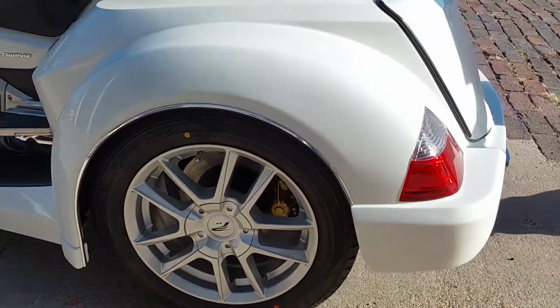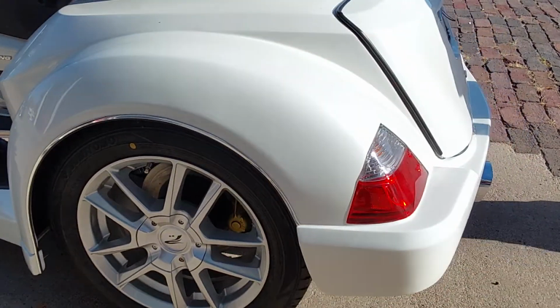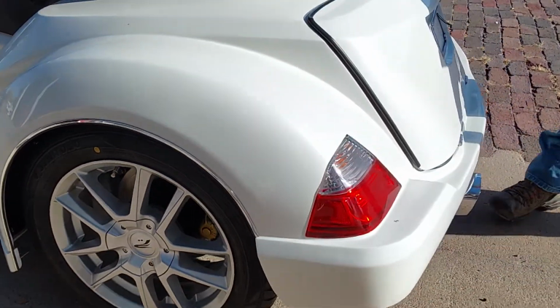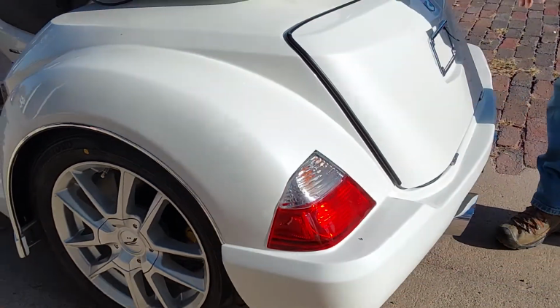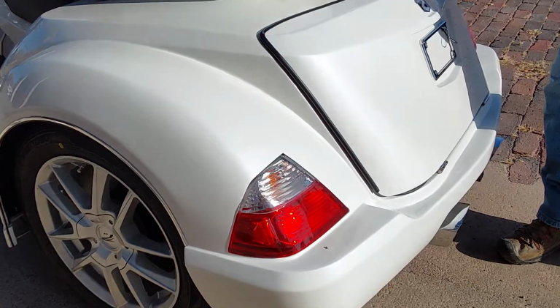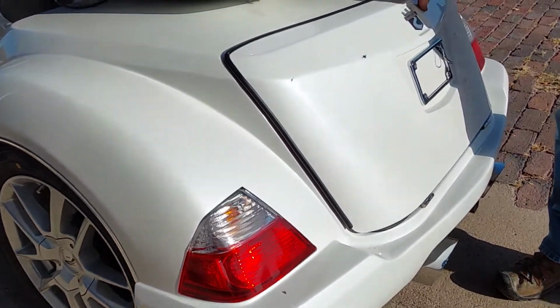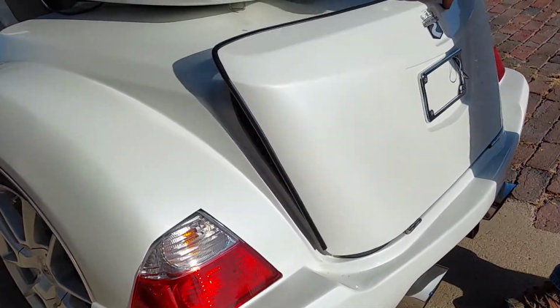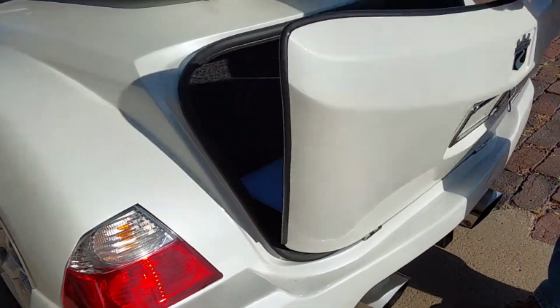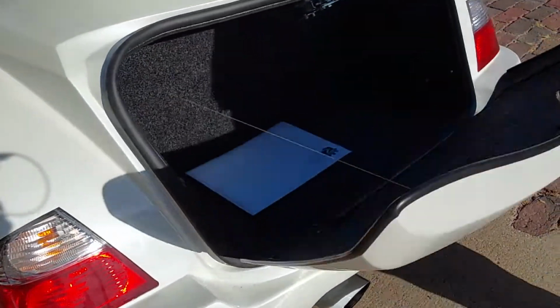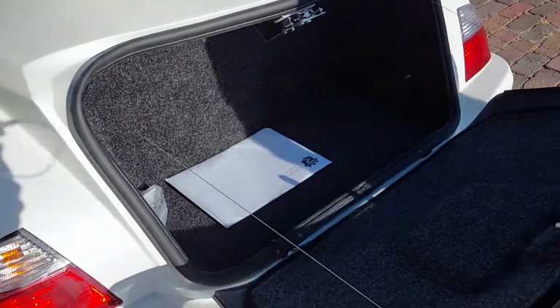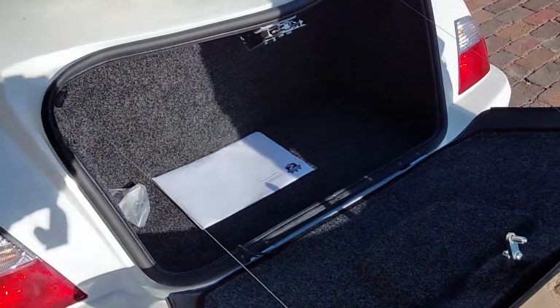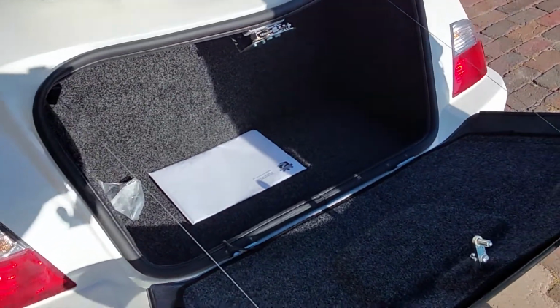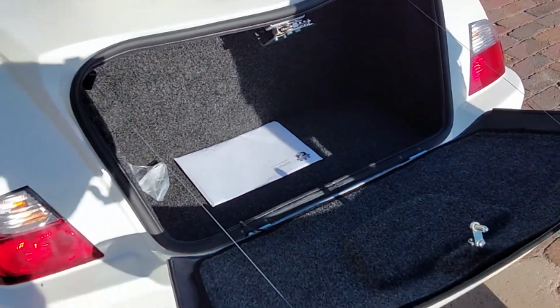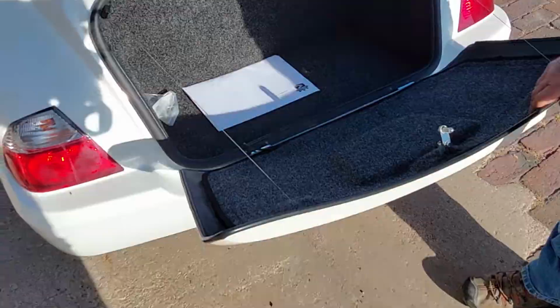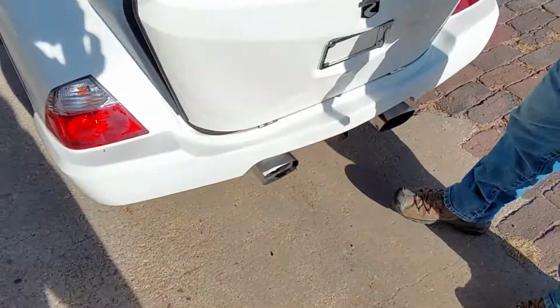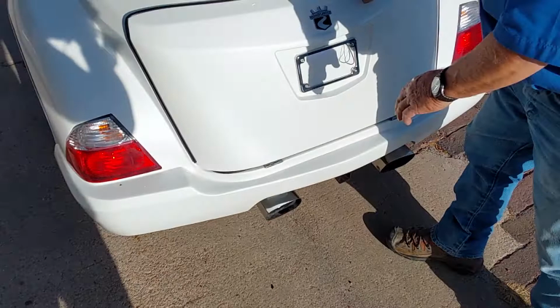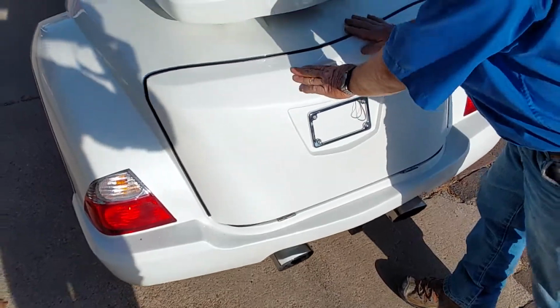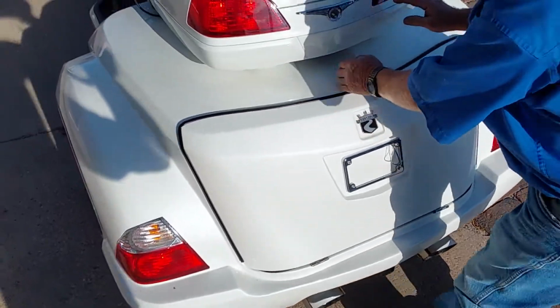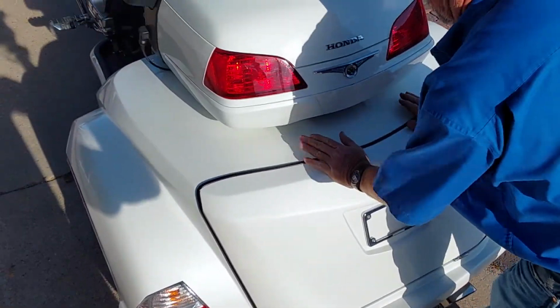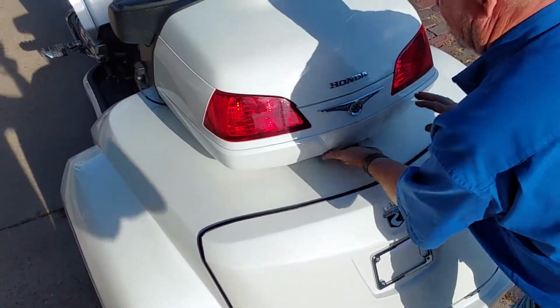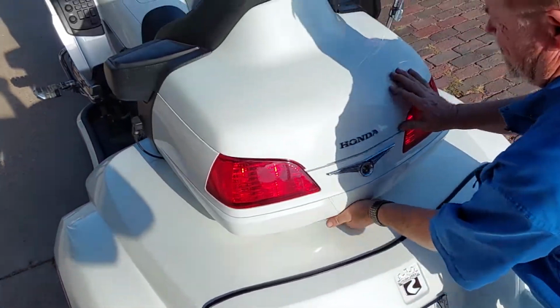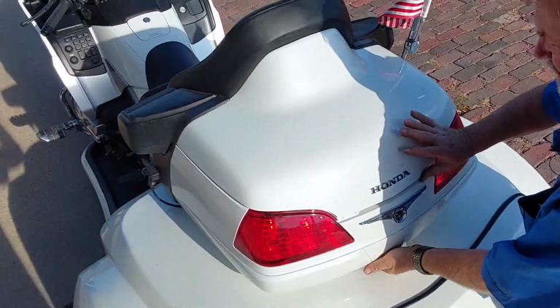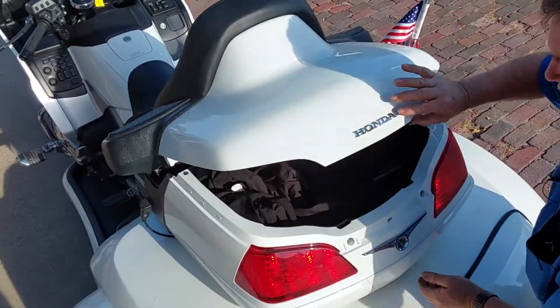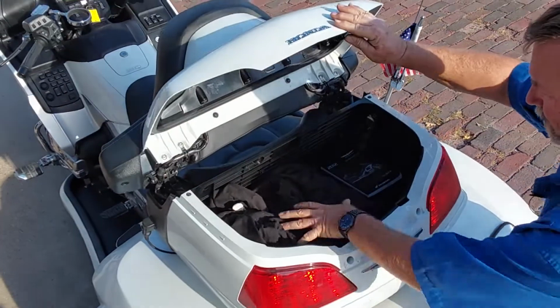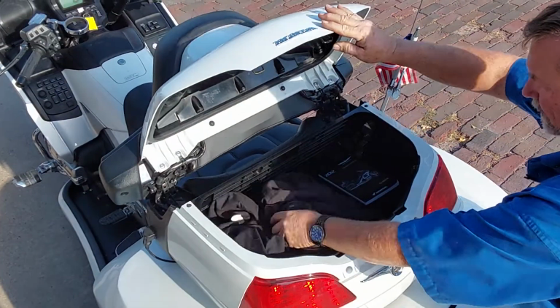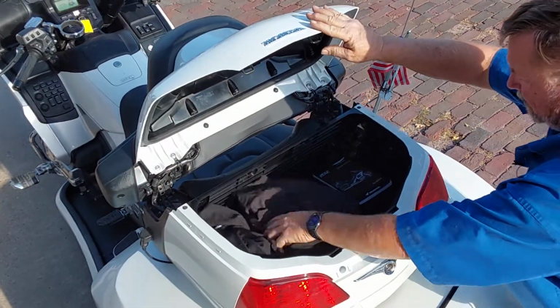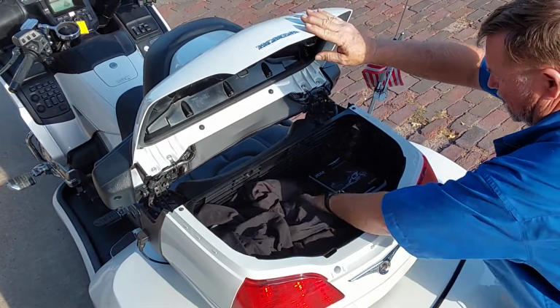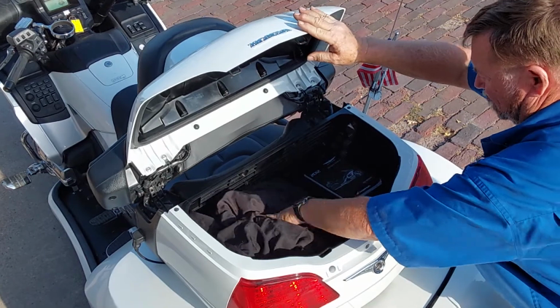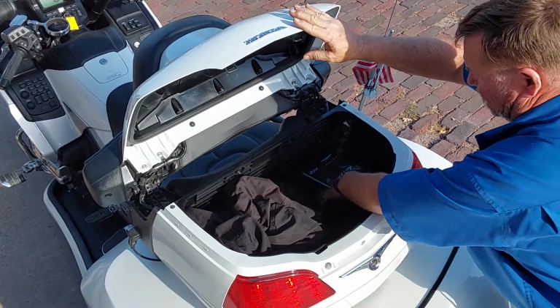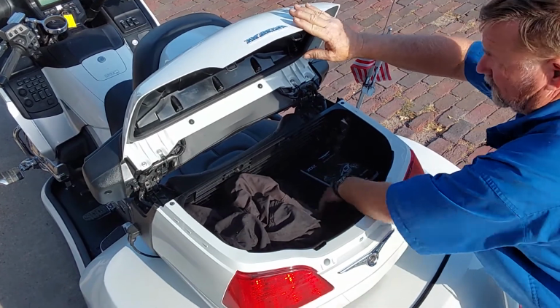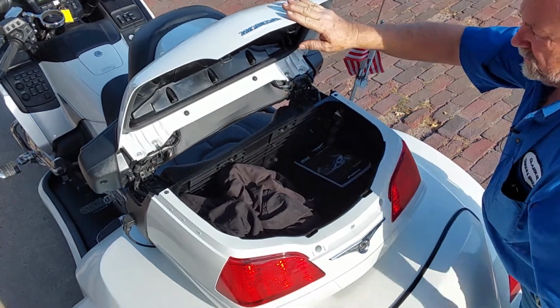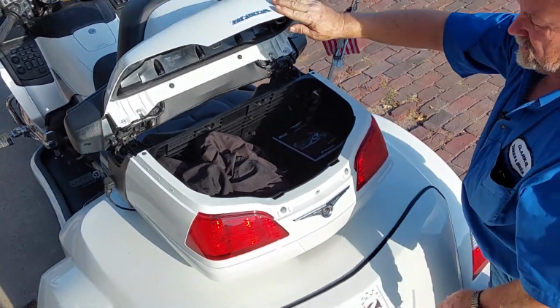There's a lot of room in these trunks on these Roadsmiths. The owner's manual is in there, and there's also a half cover that we left with it. There's a little carpet in the trunk as well.